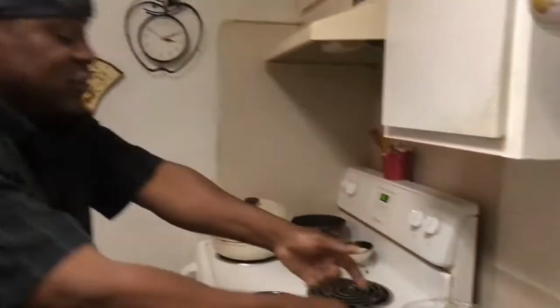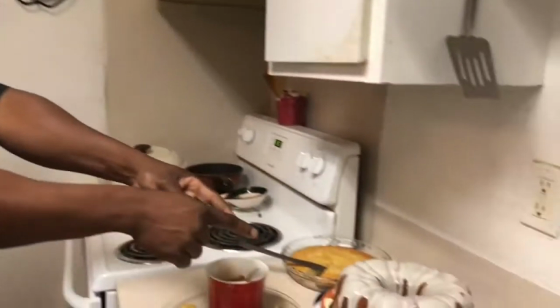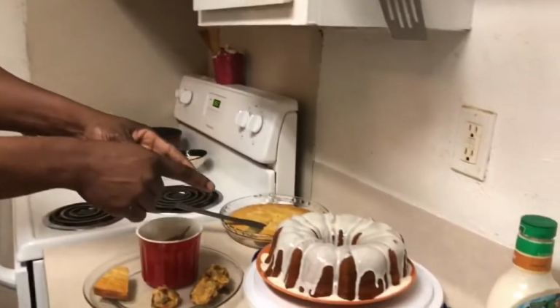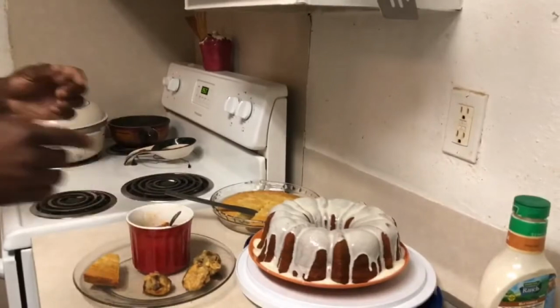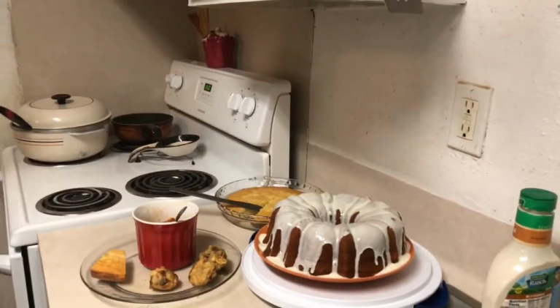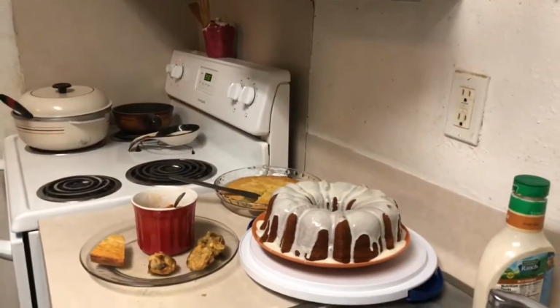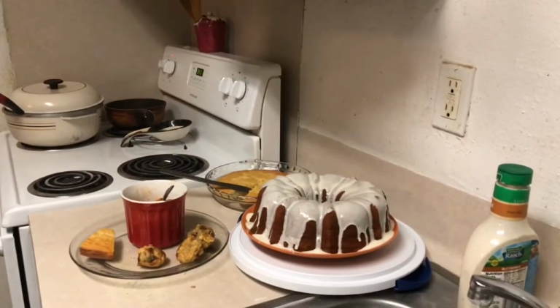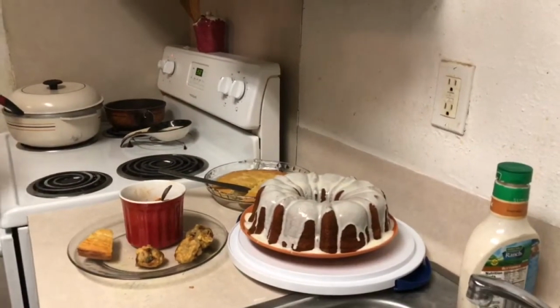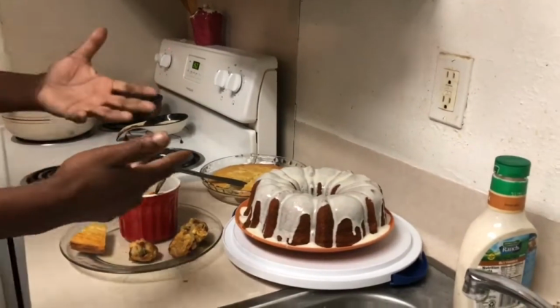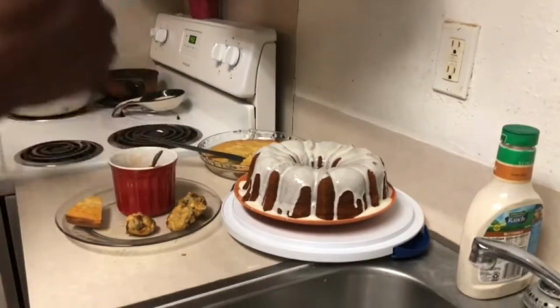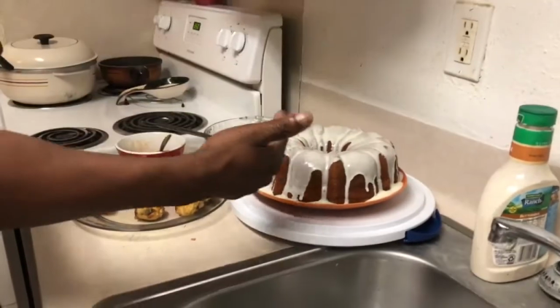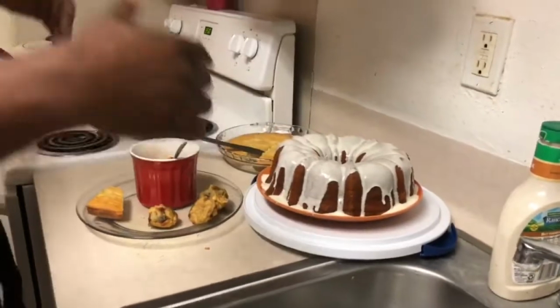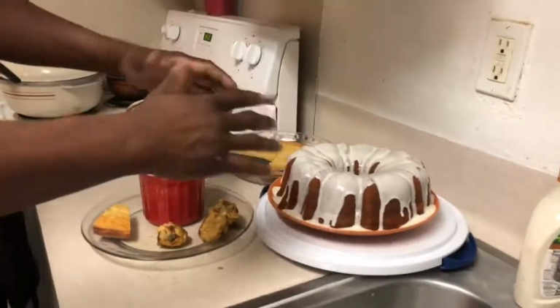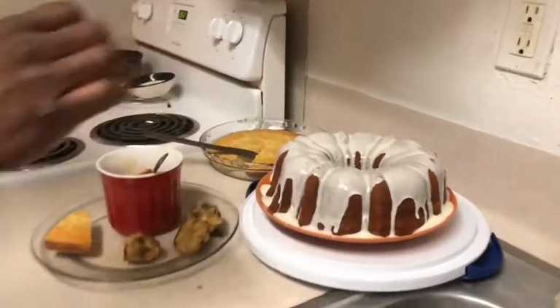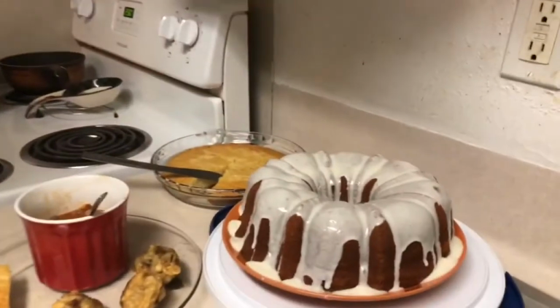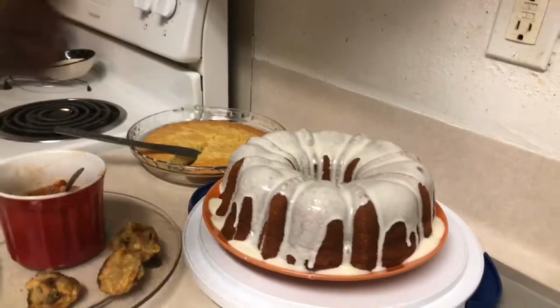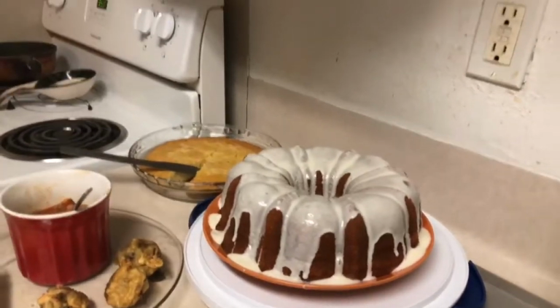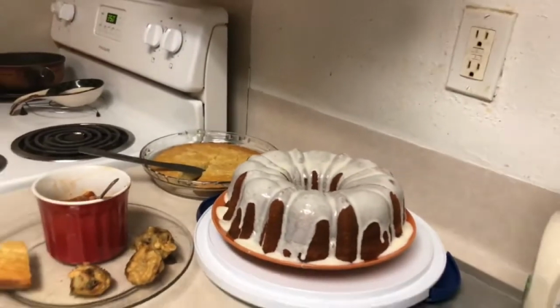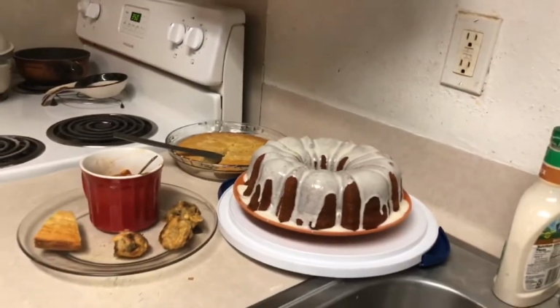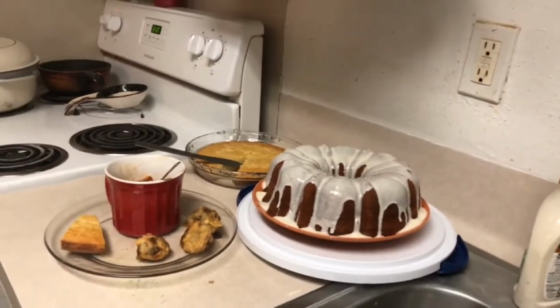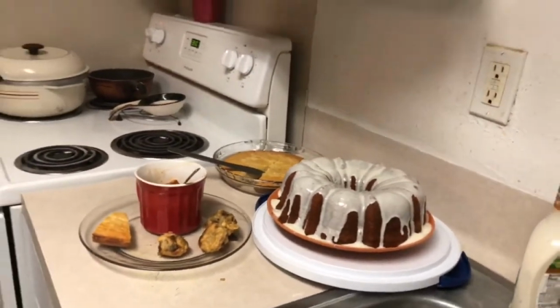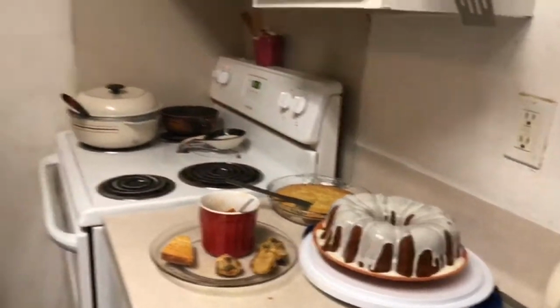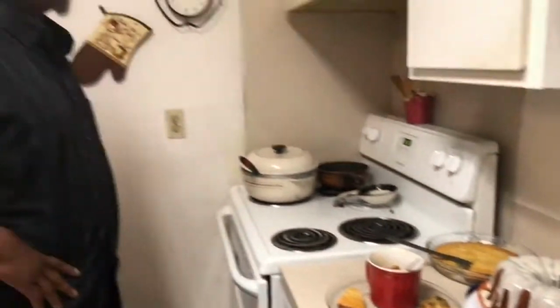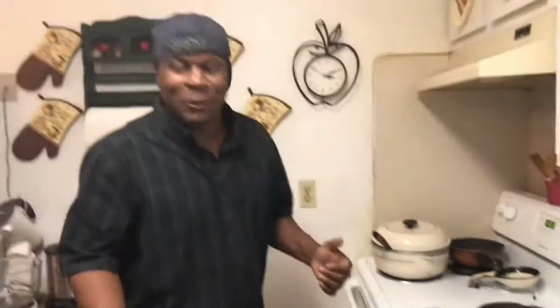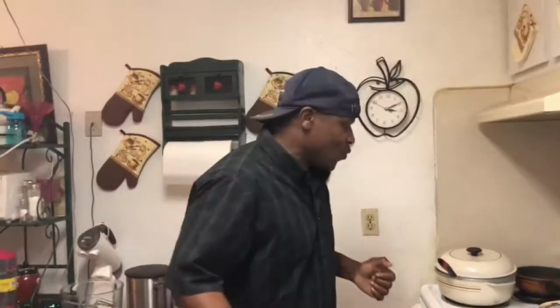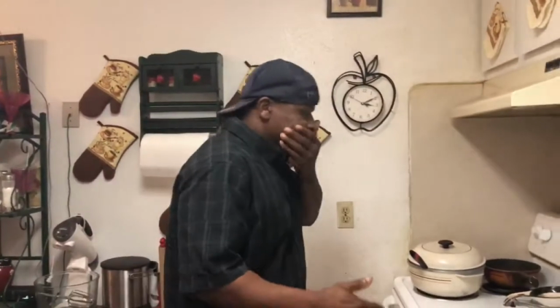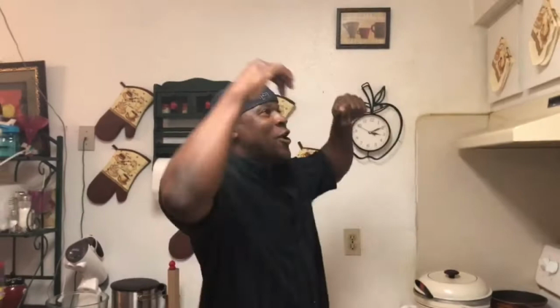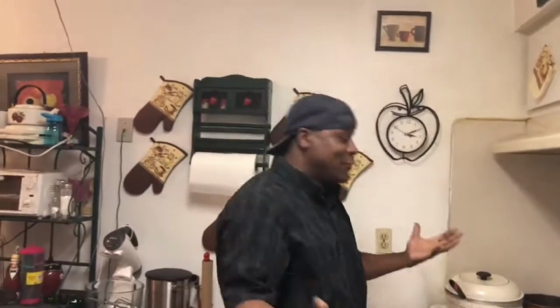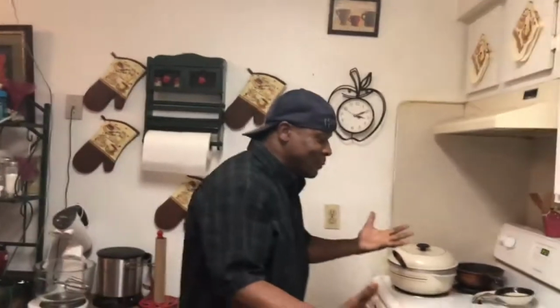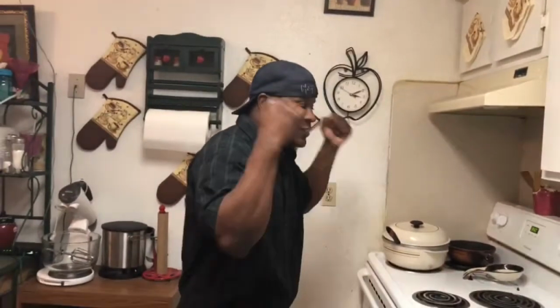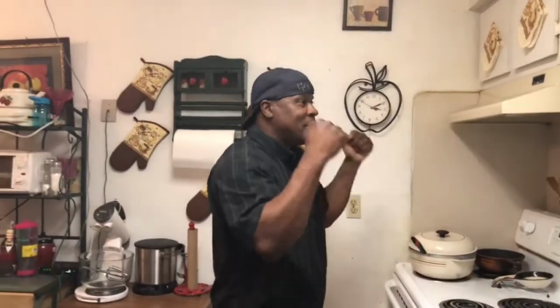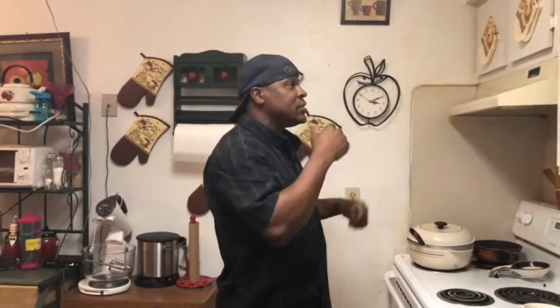Look at here — this is my cream cheese pound cake. I told you it was going to be good. I've got to let it rest a little bit but that is awesome. I did all this food and something is still missing though.